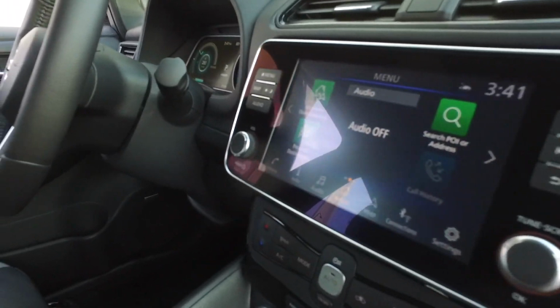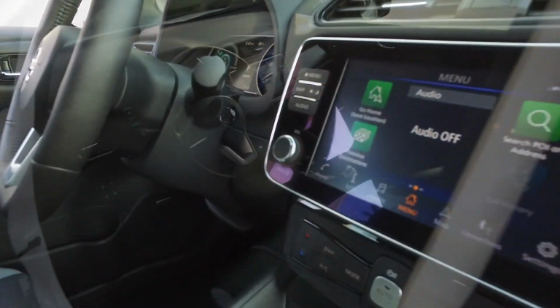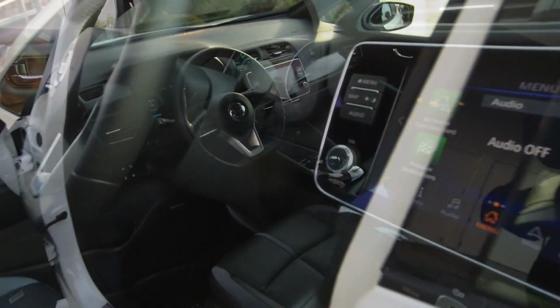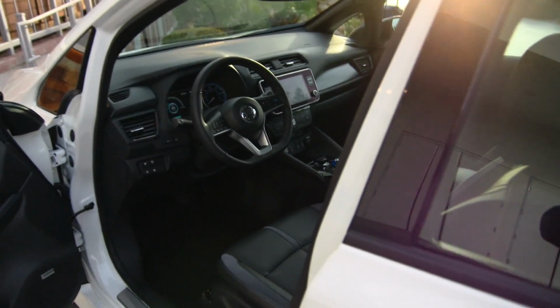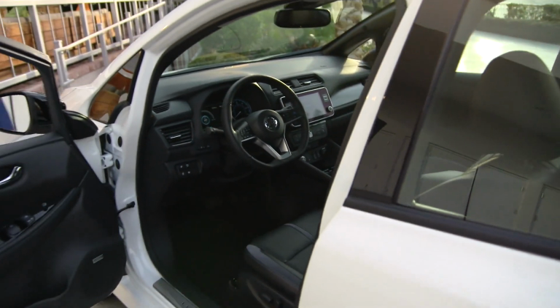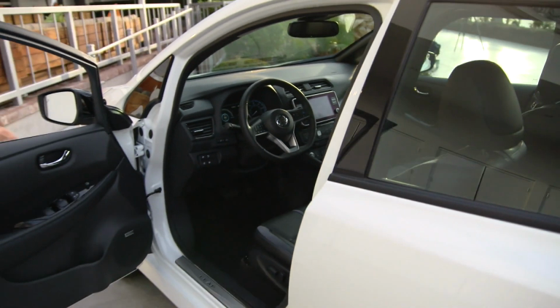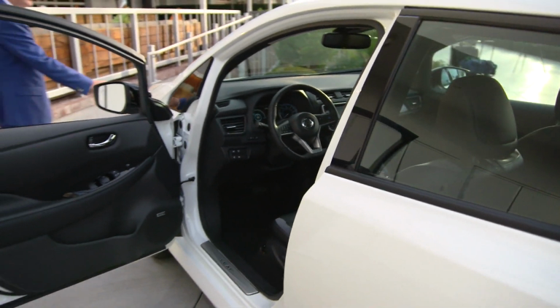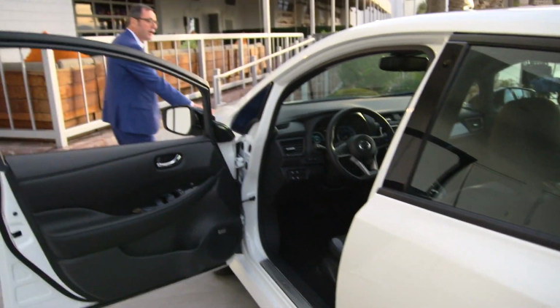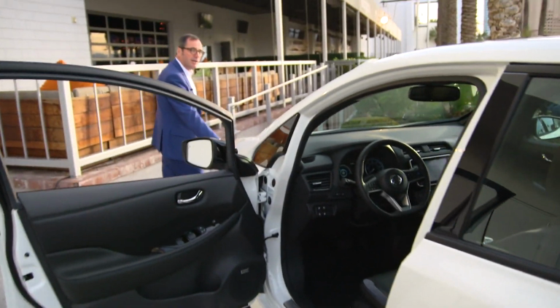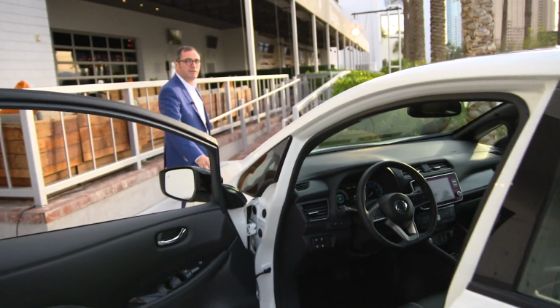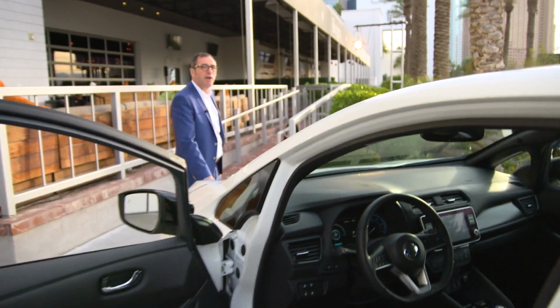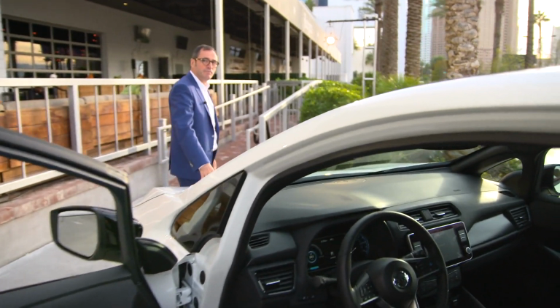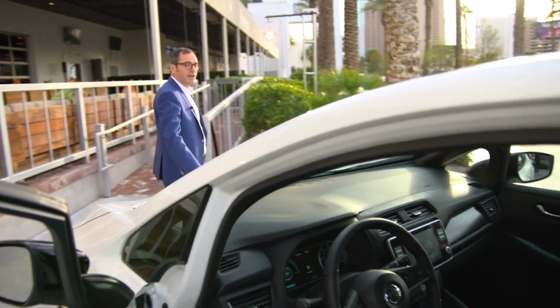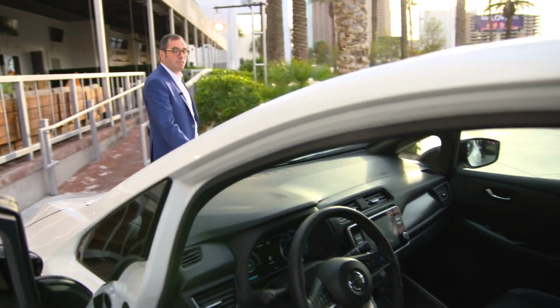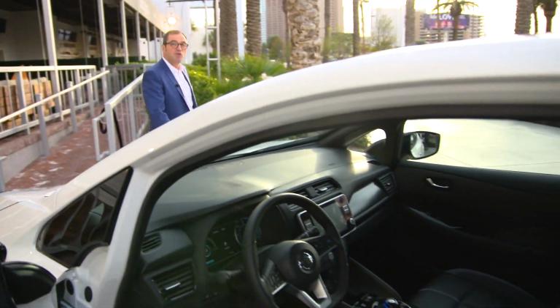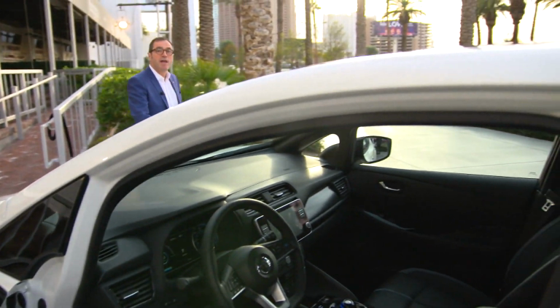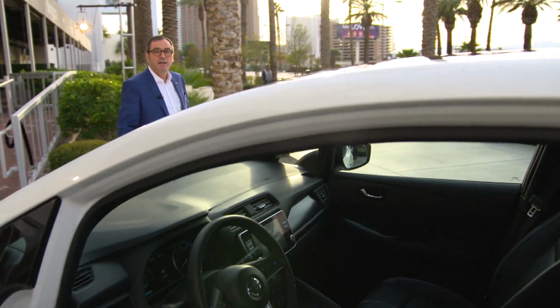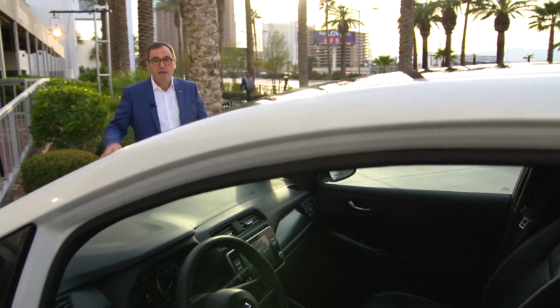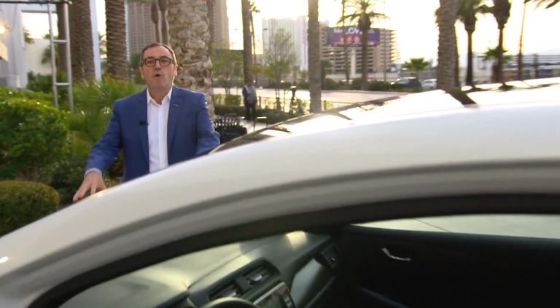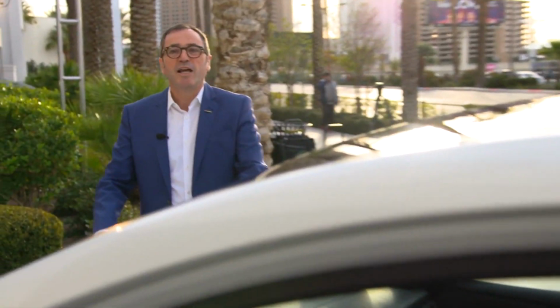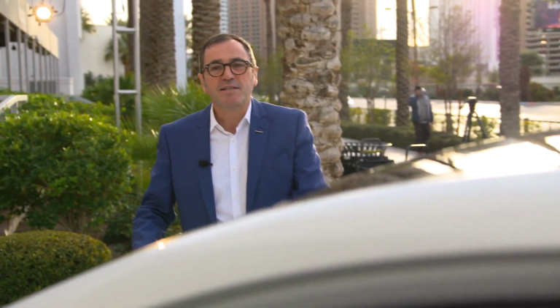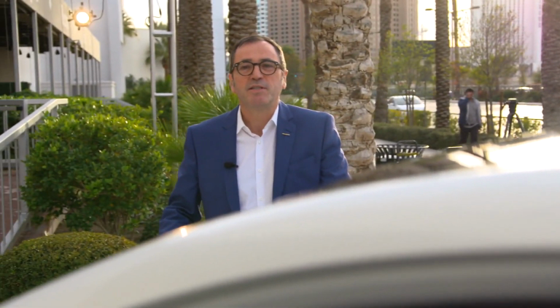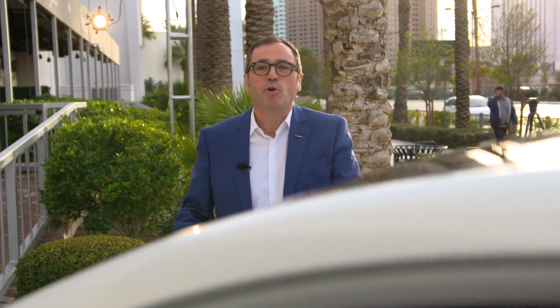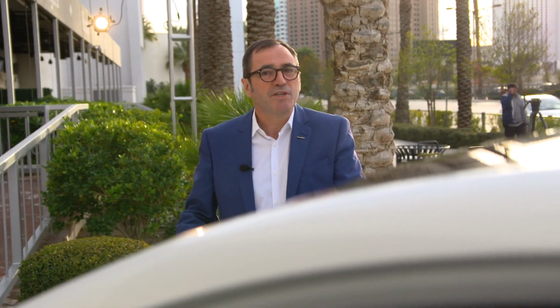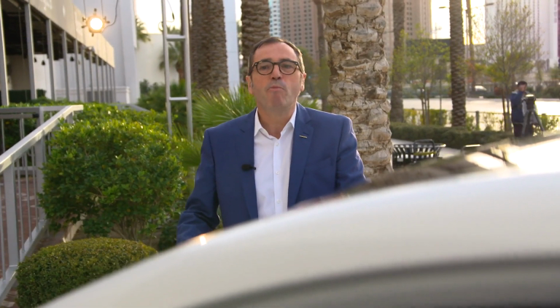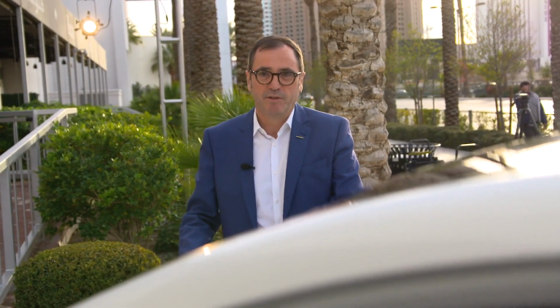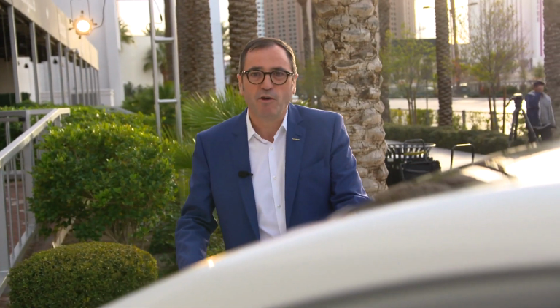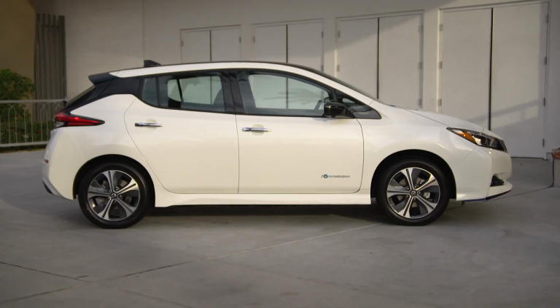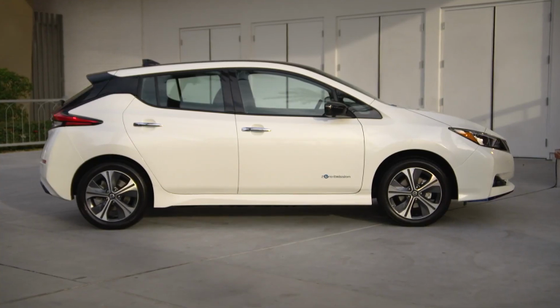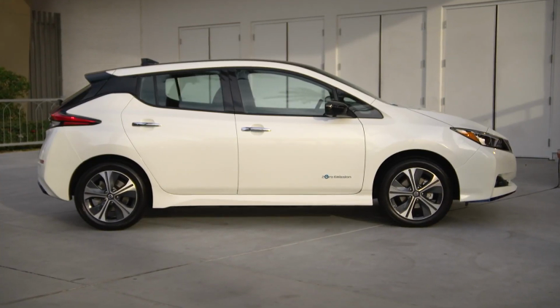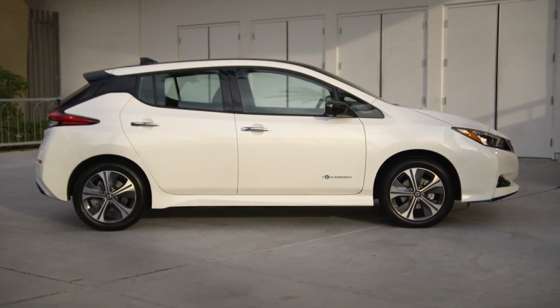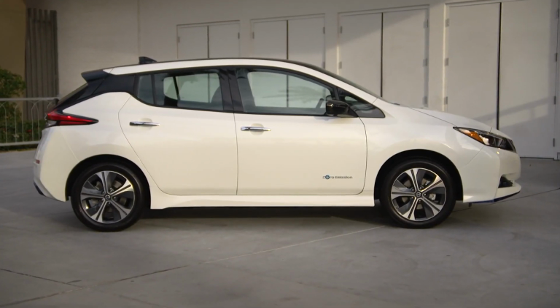So this is the brand new Leaf. This is going to be for sale in America this spring. This is being launched today in the US, in Las Vegas, as well as in Tokyo at the same moment. This is the official launch of the E+ Leaf.